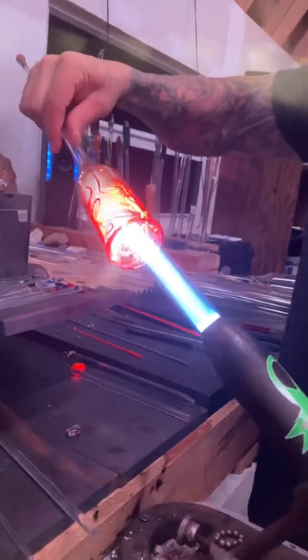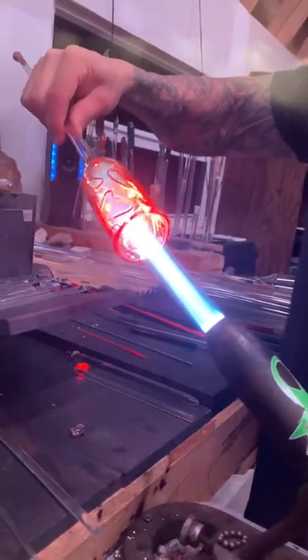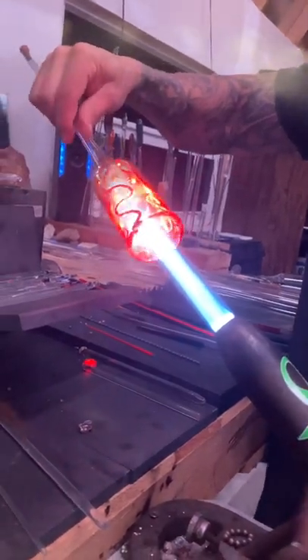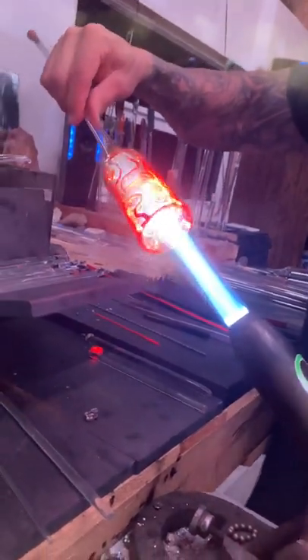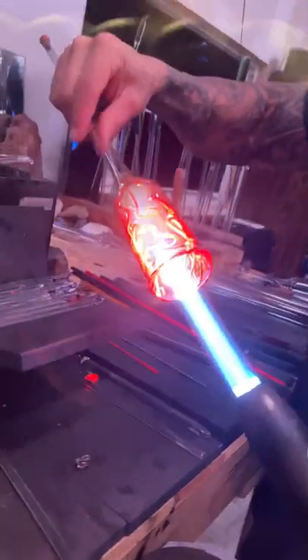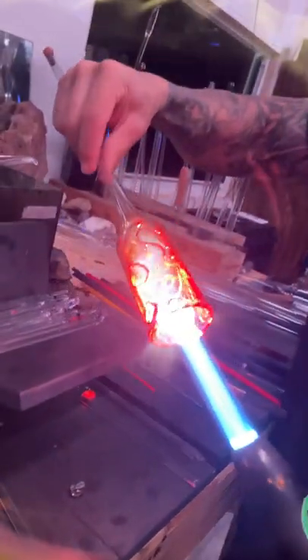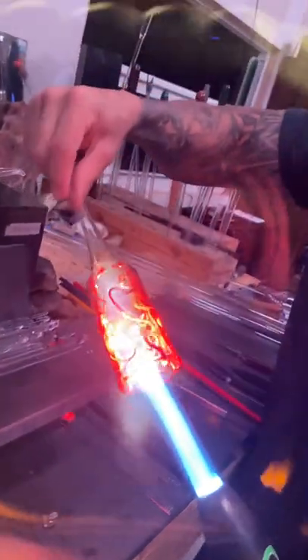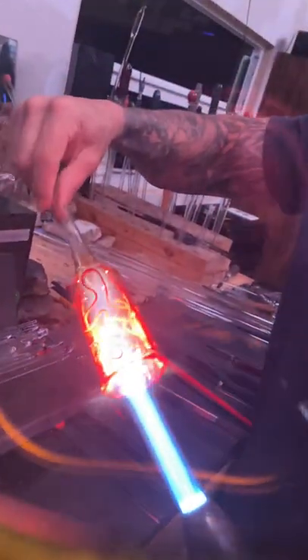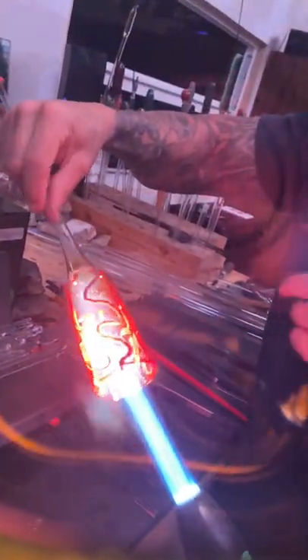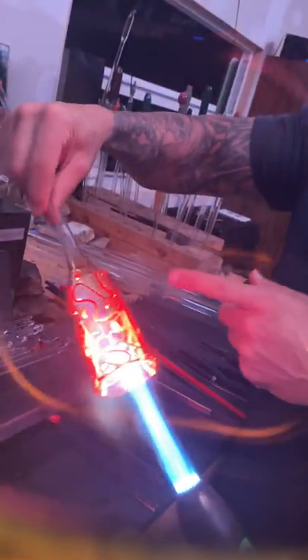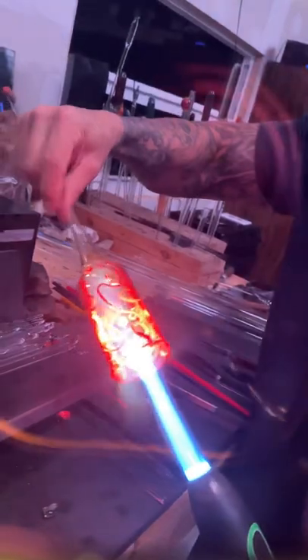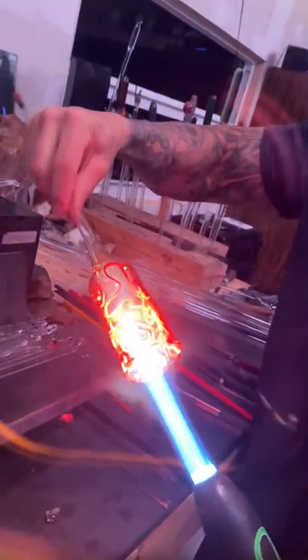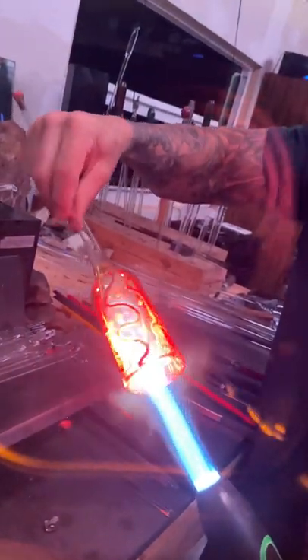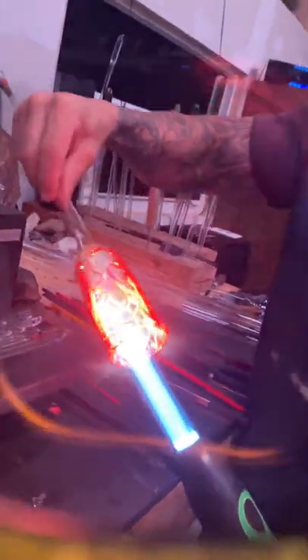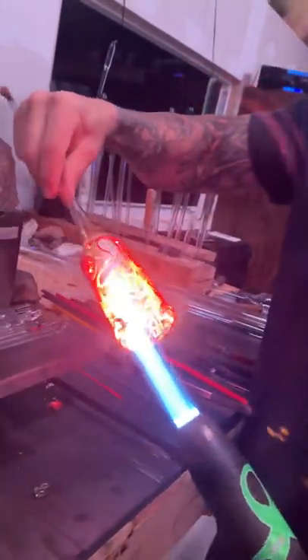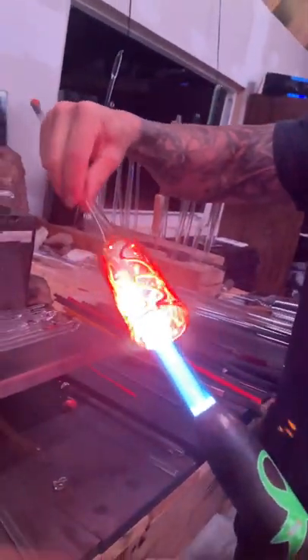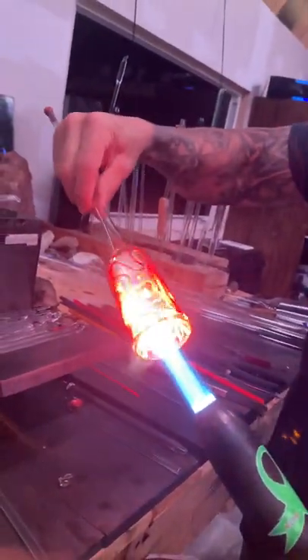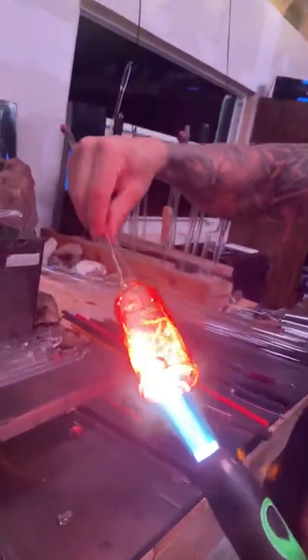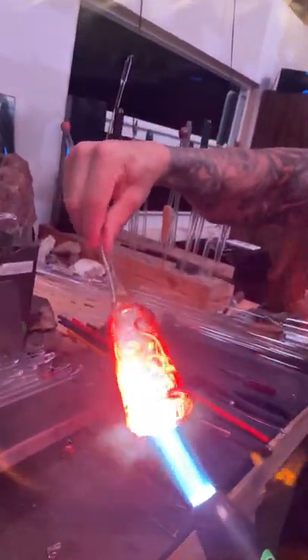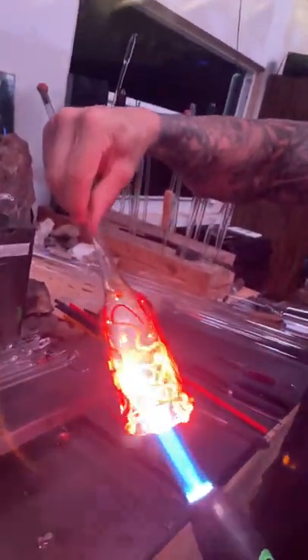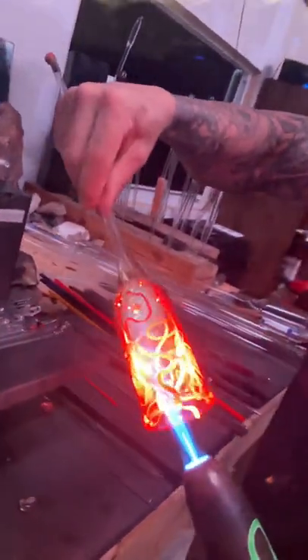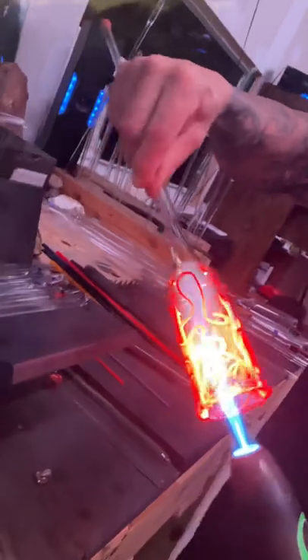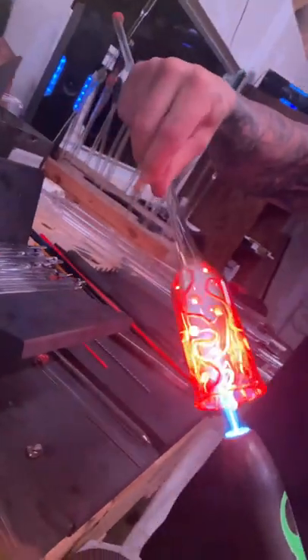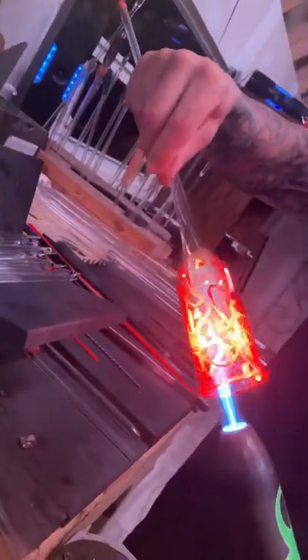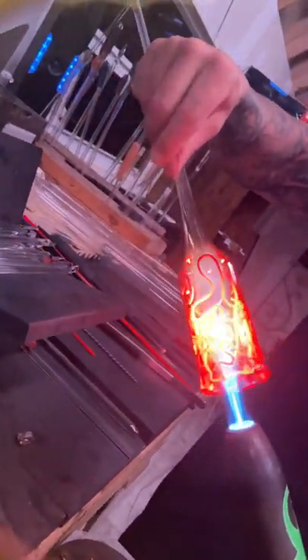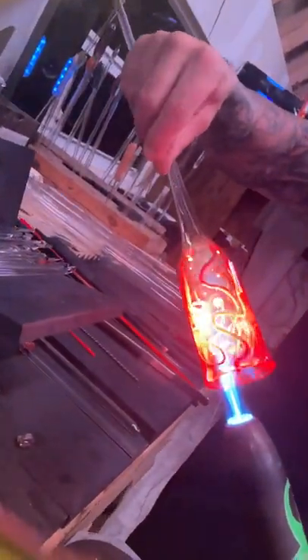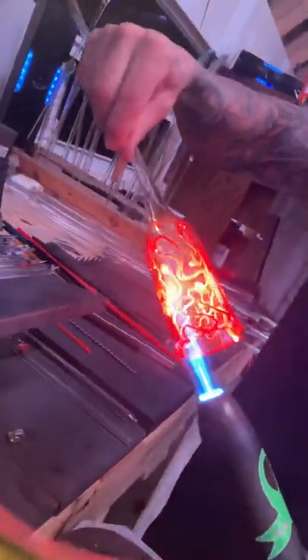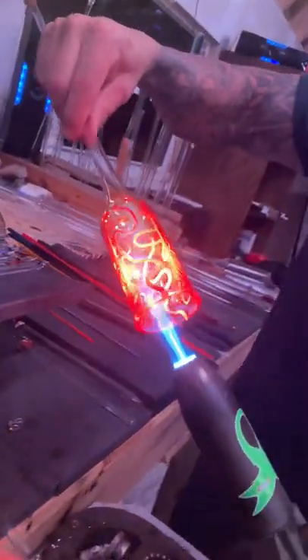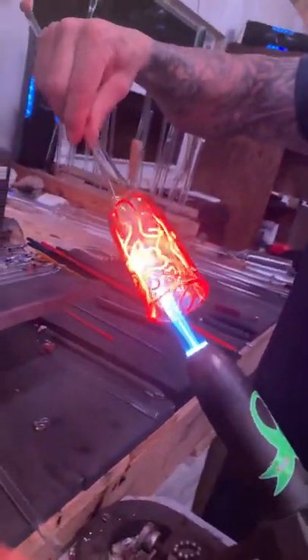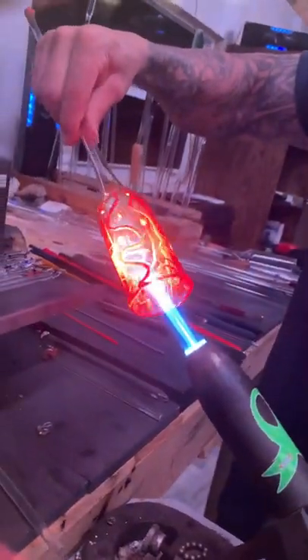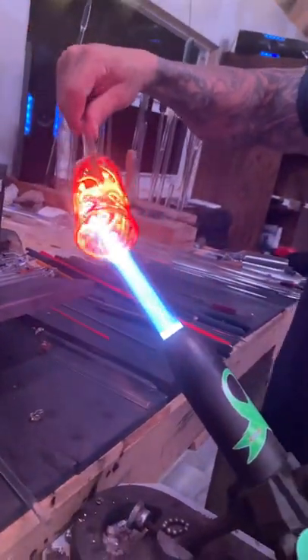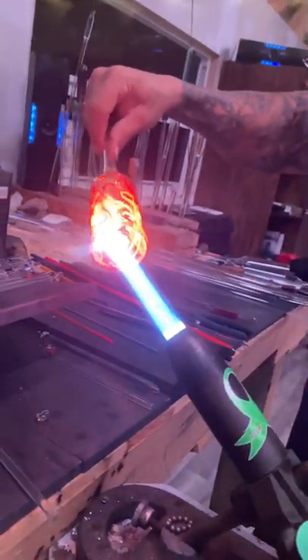Once the gold is in, I start to melt it in. At this point you want to make sure you're heating up the back as well as the front, otherwise you'll have a cracking issue later on. You can shorten the flame, make it smaller, and heat up in the back.